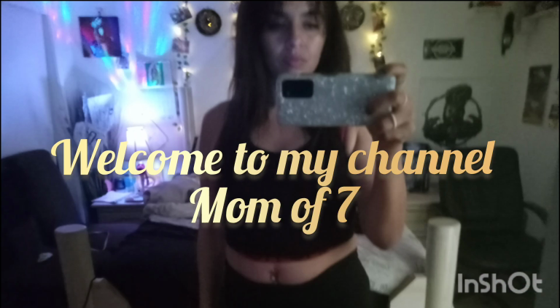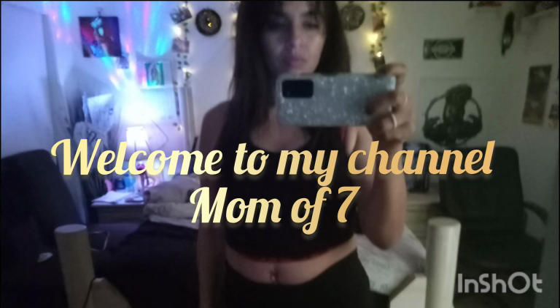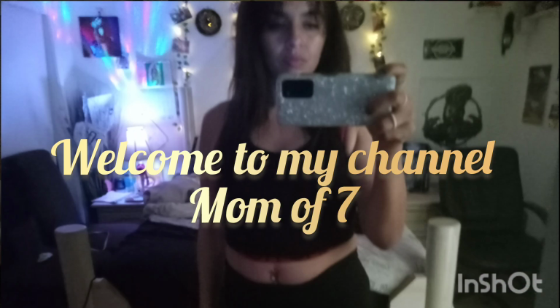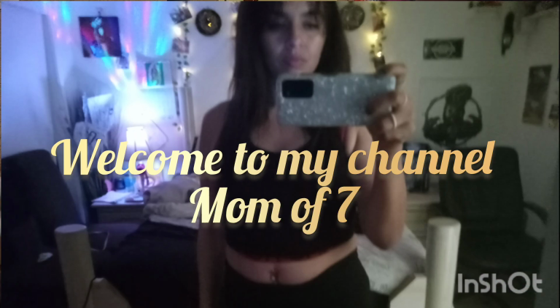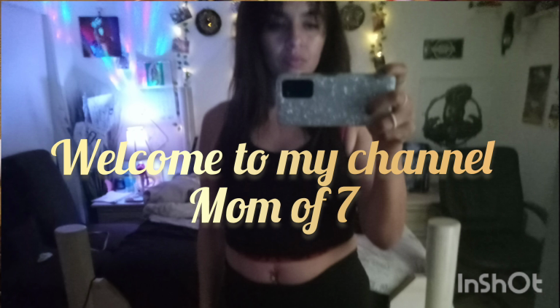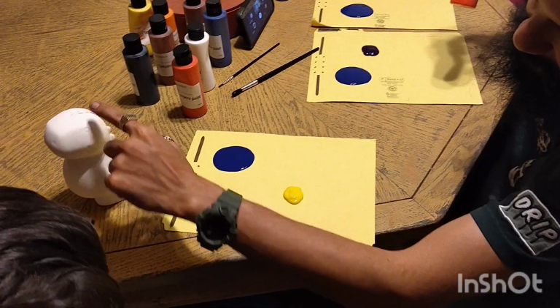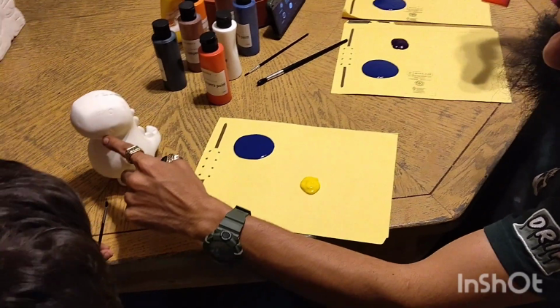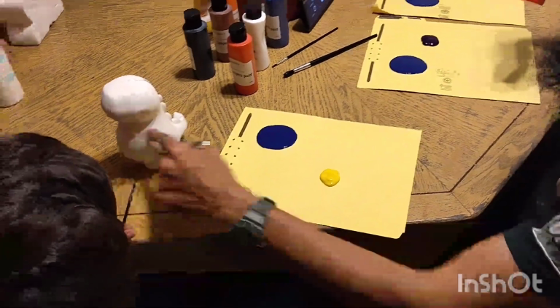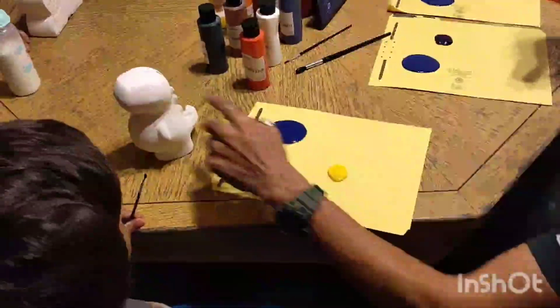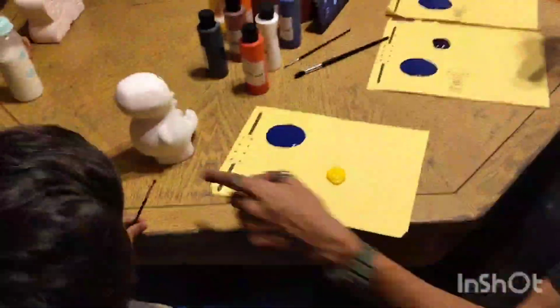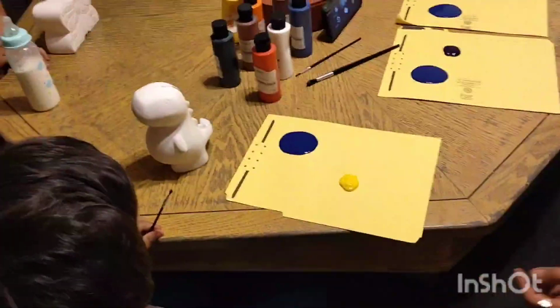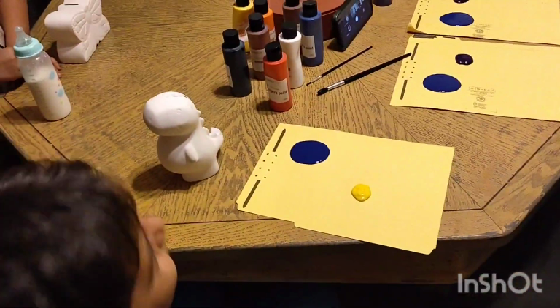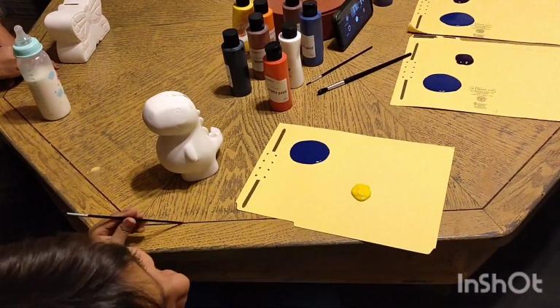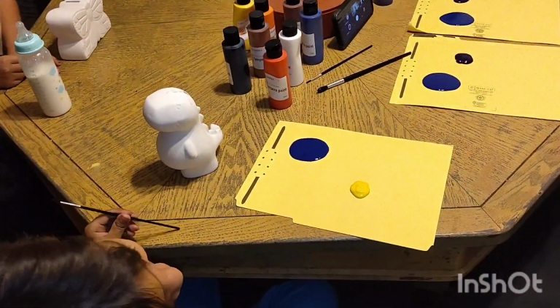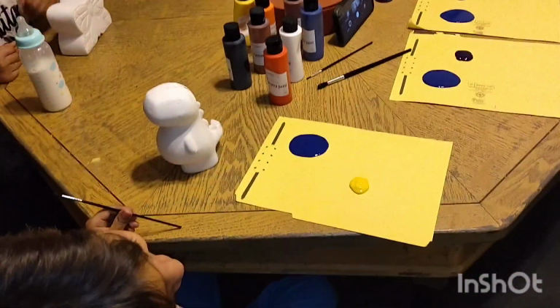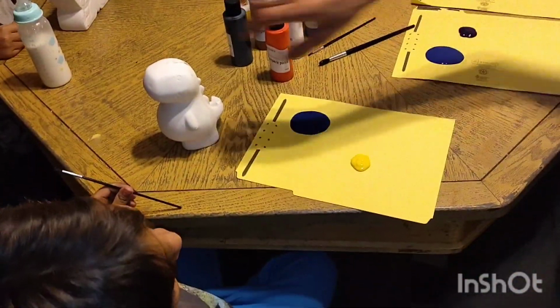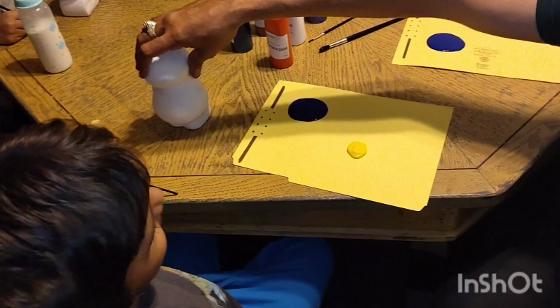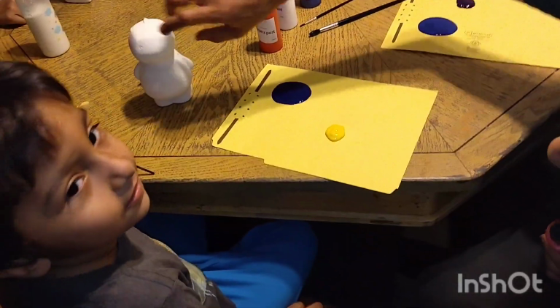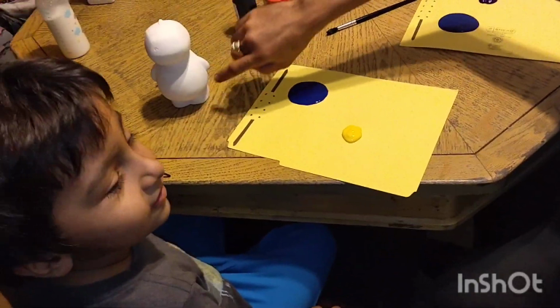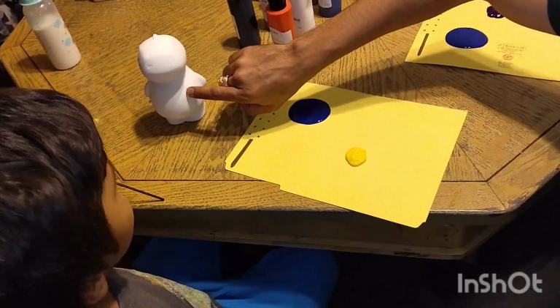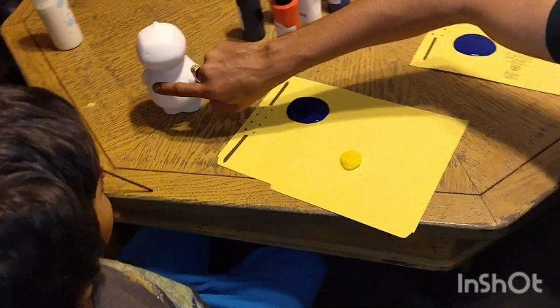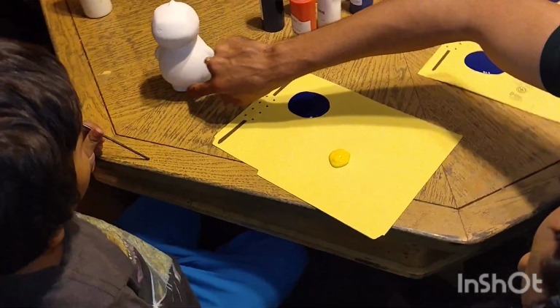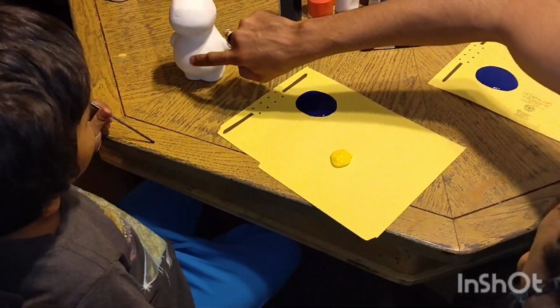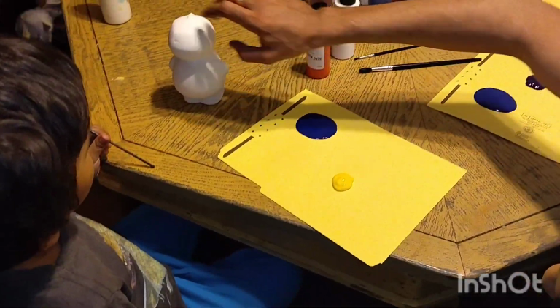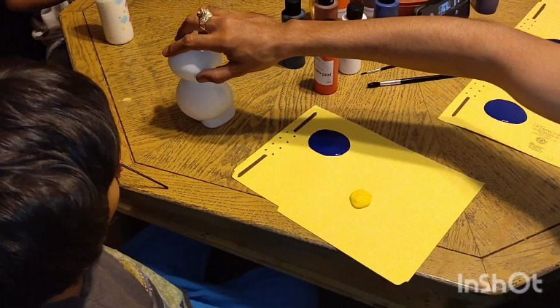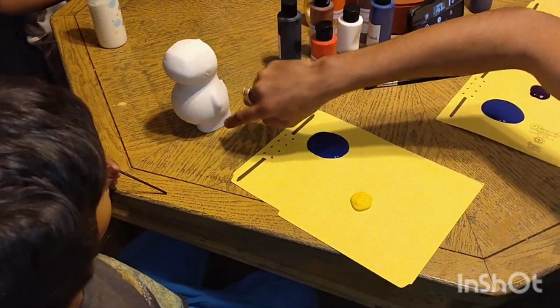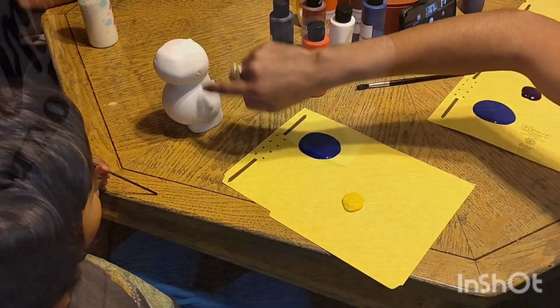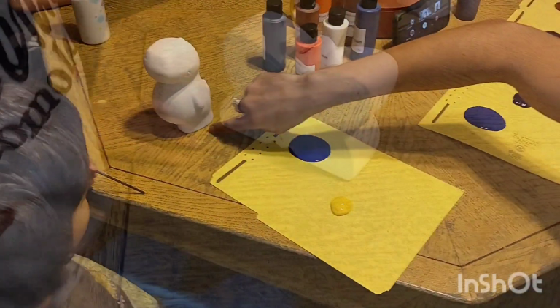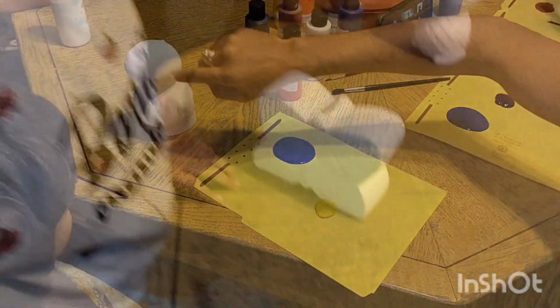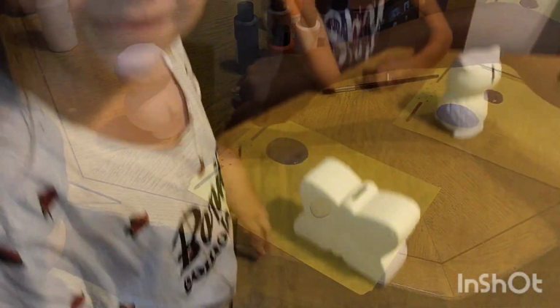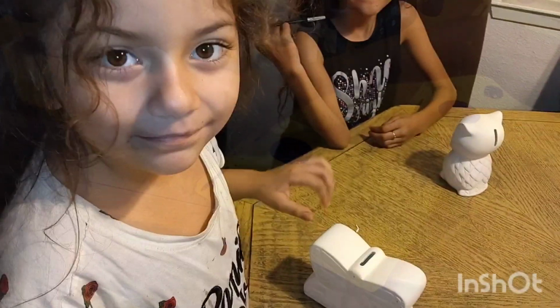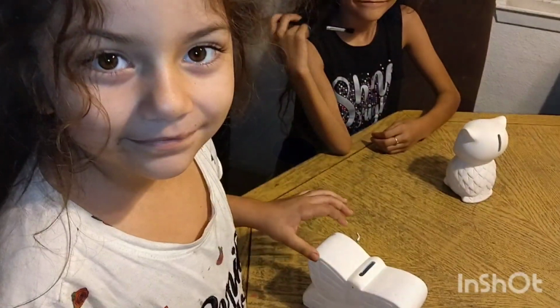Yellow spikes and teeth and then blue everything else. I'm waiting. And leave the stomach white. See that stuff right here? Leave it white. So go for it. Everything blue and then the spikes yellow.